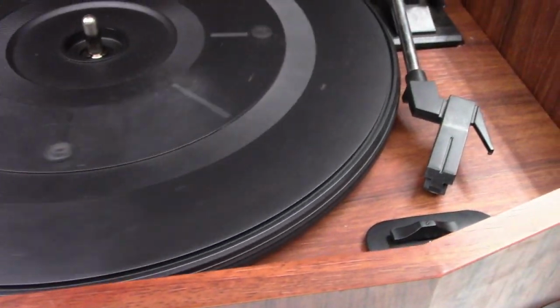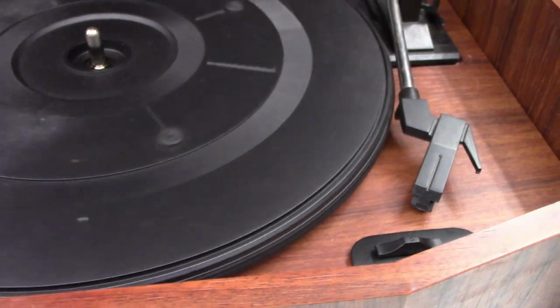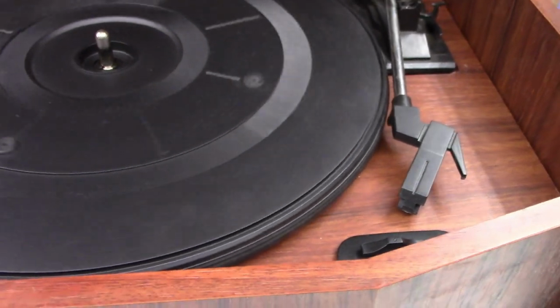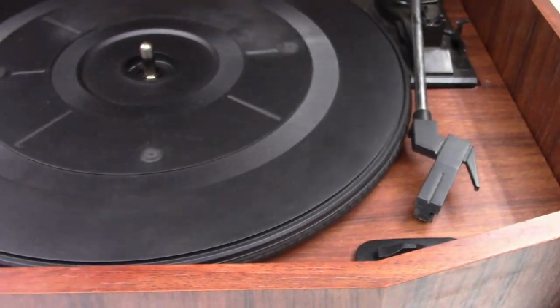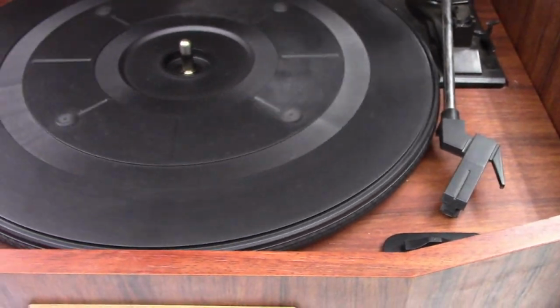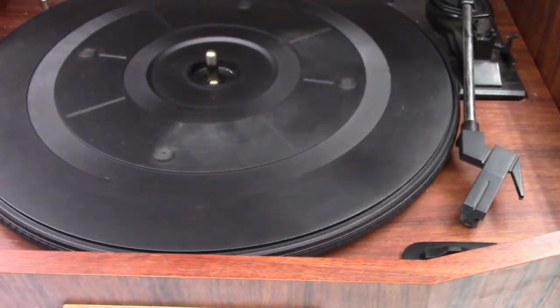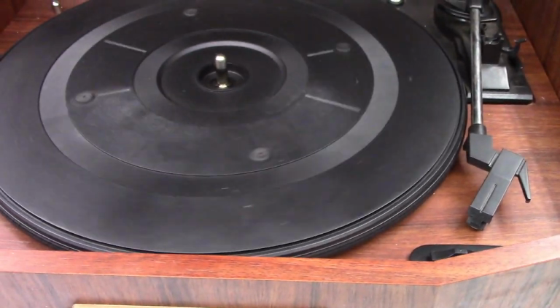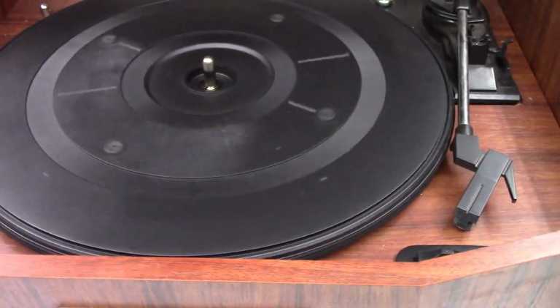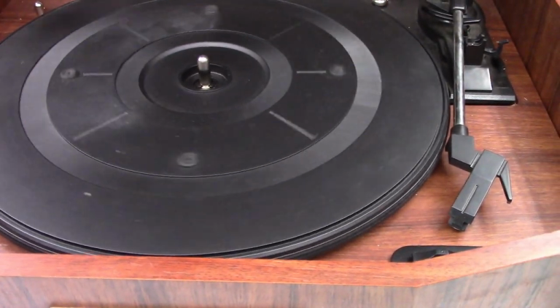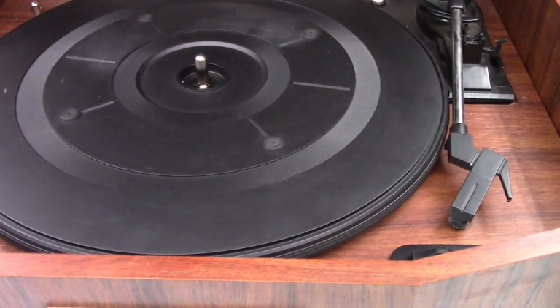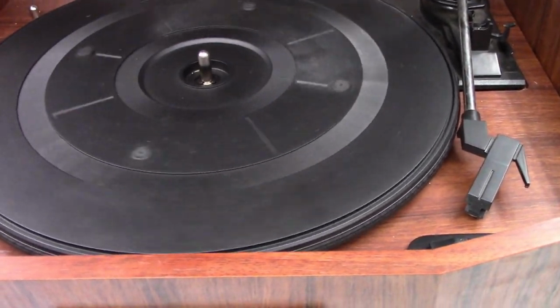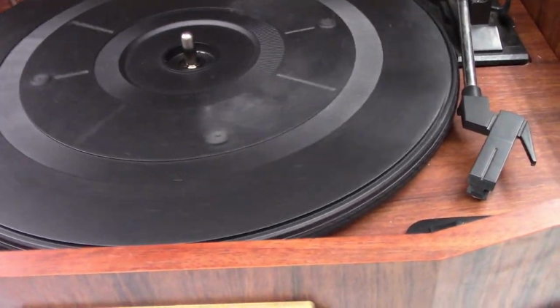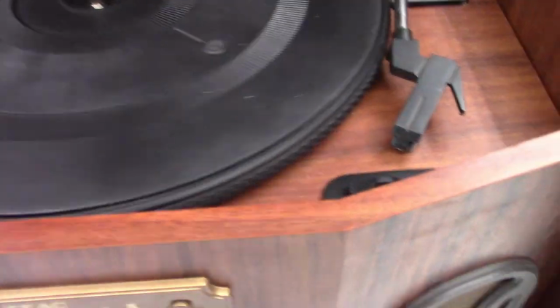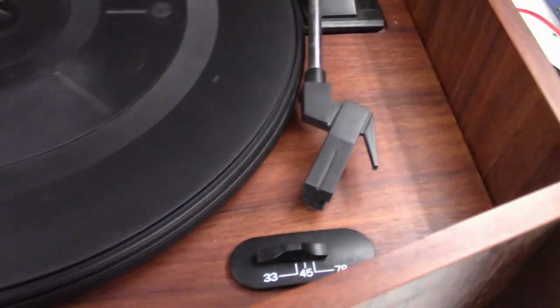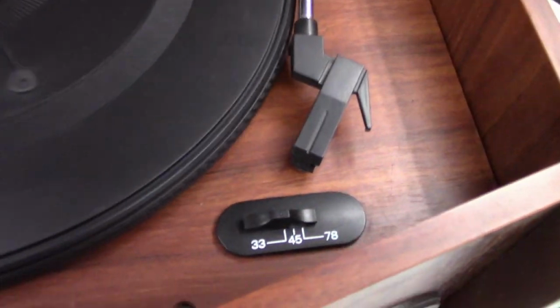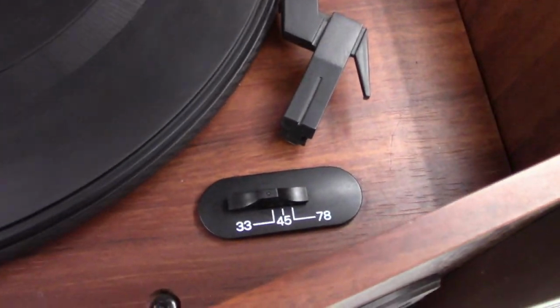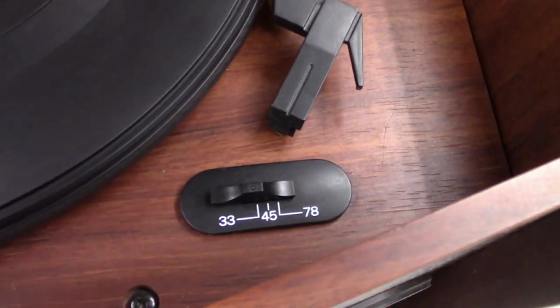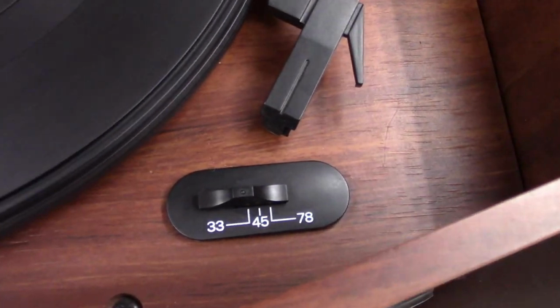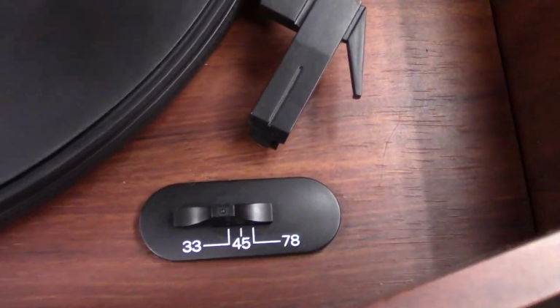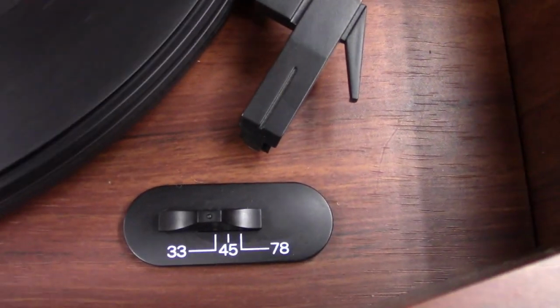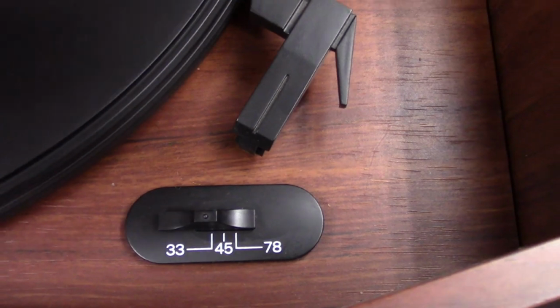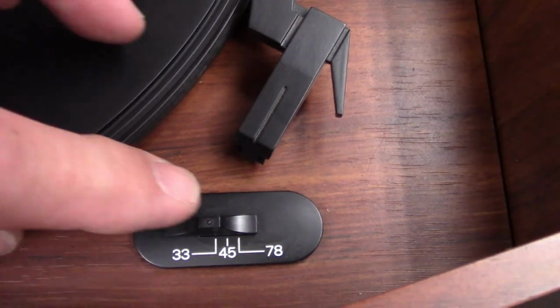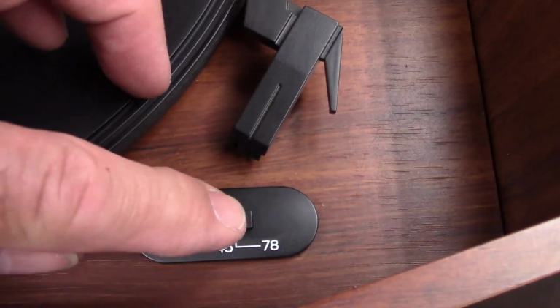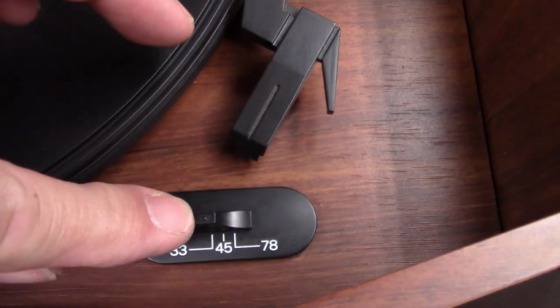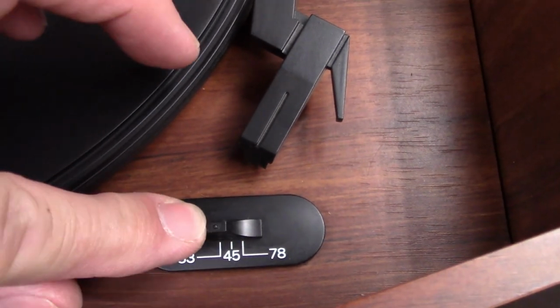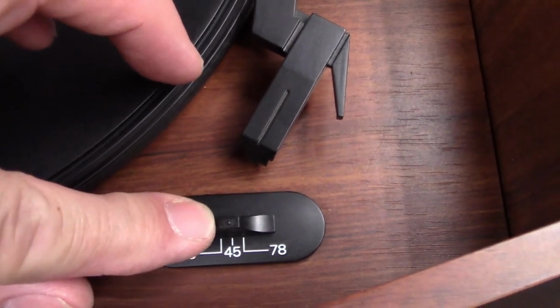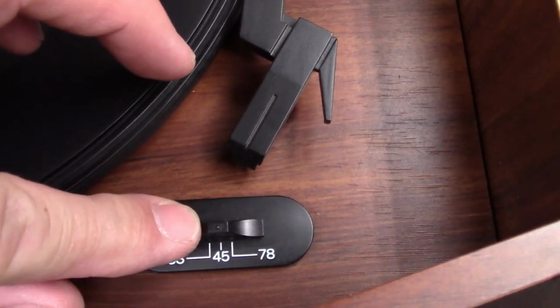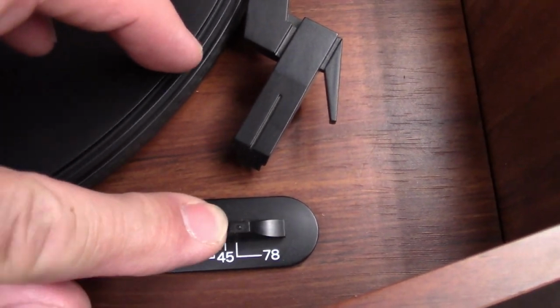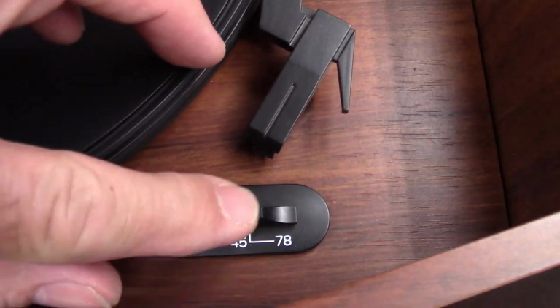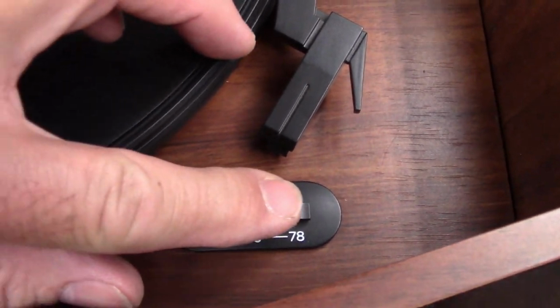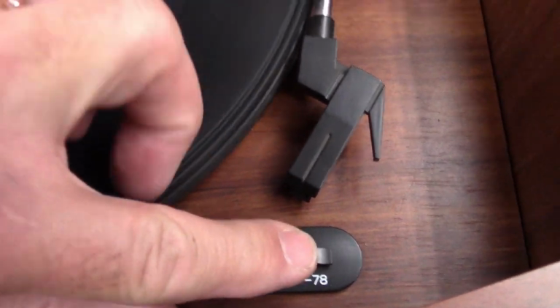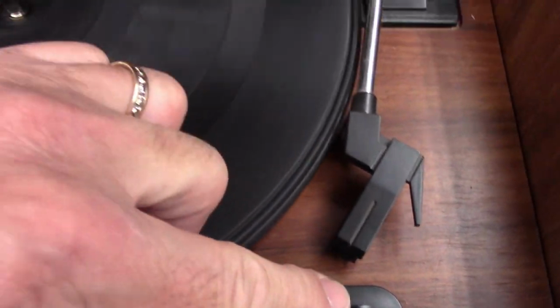Well, now the turntable's running nice and quiet. It's got a speed selector switch down here: 33, 45, 78.